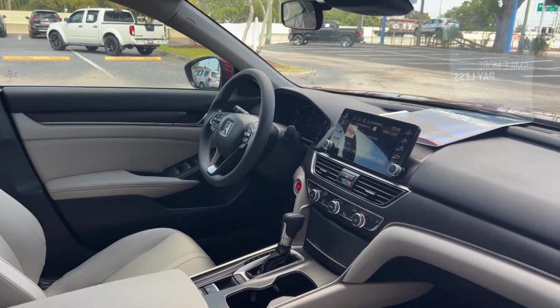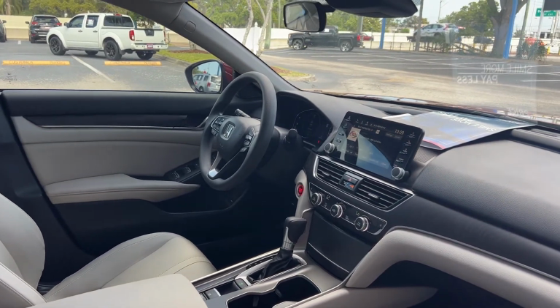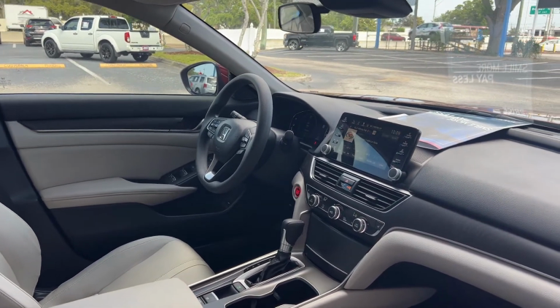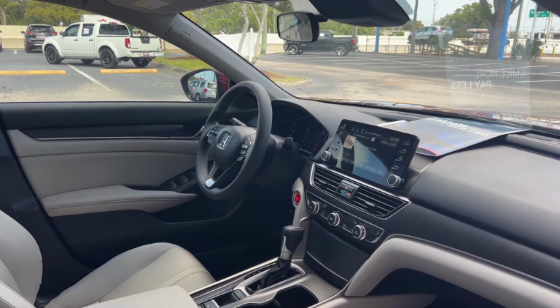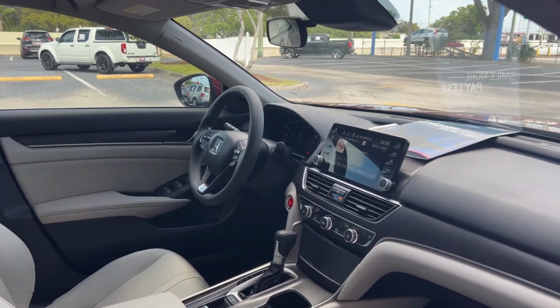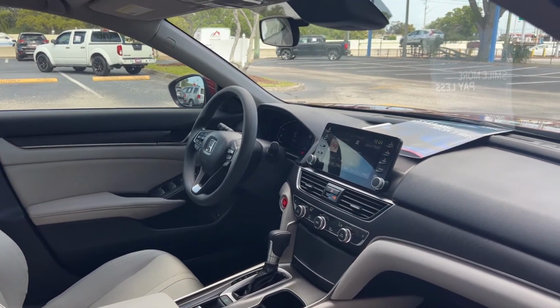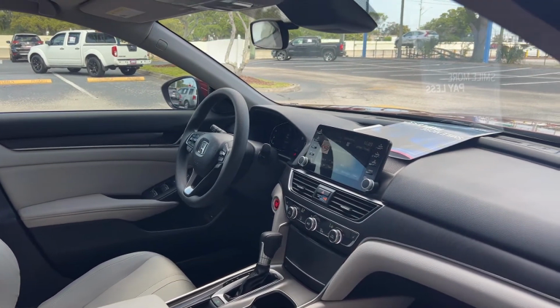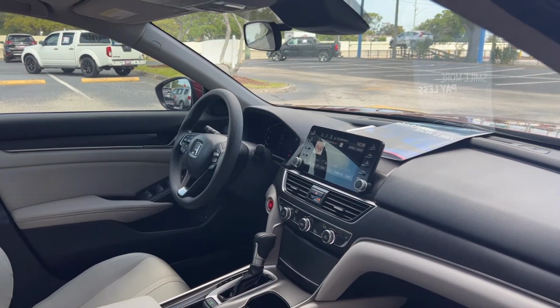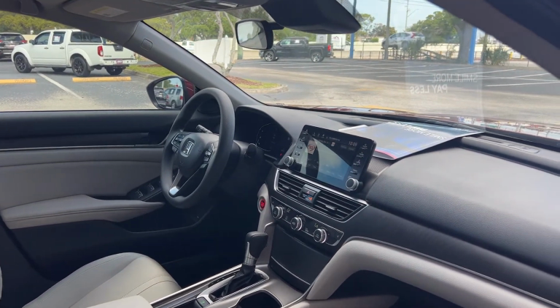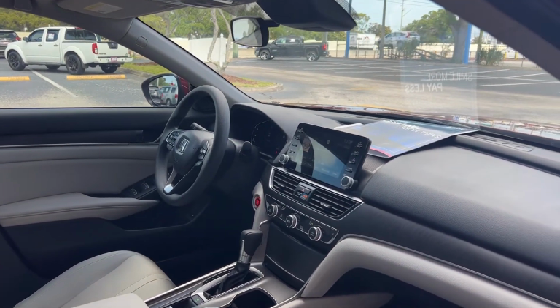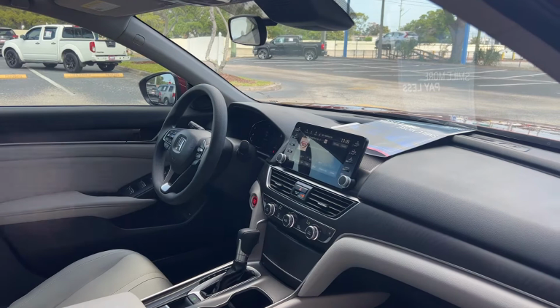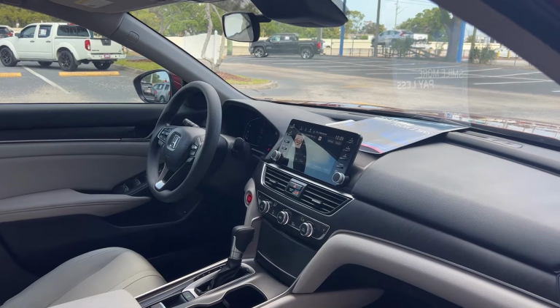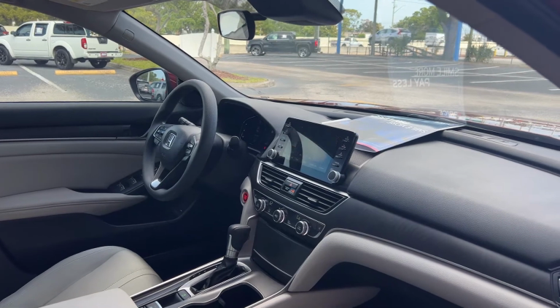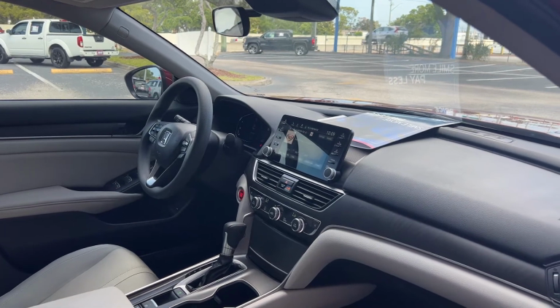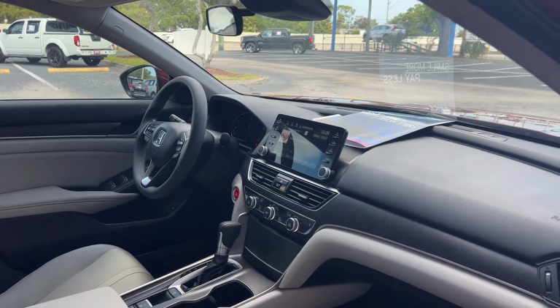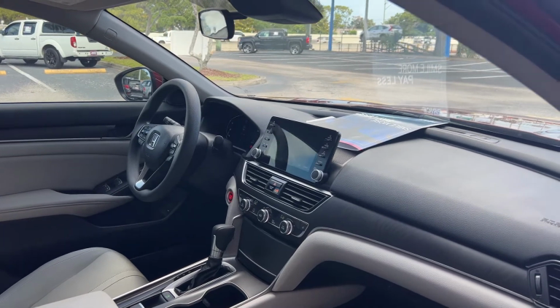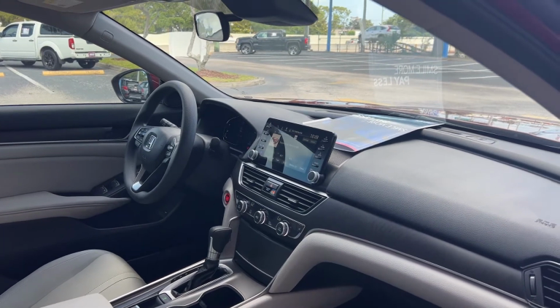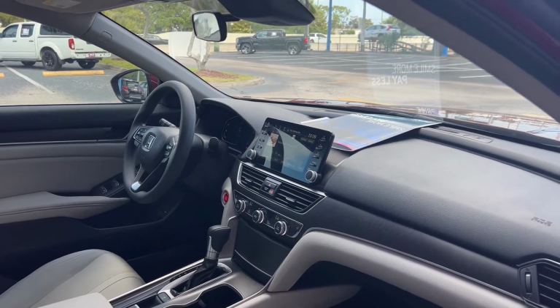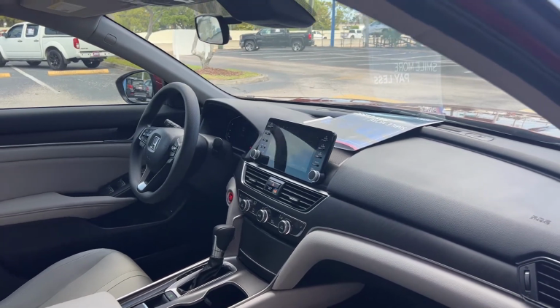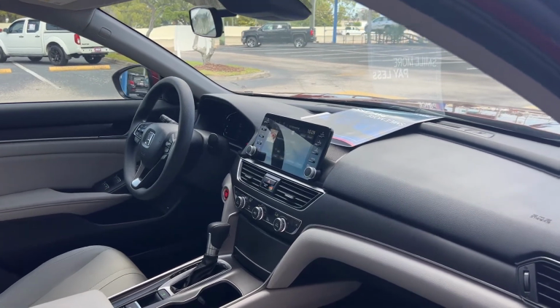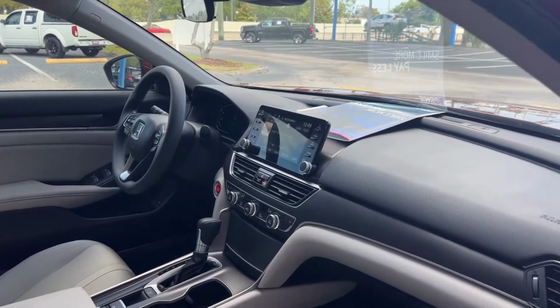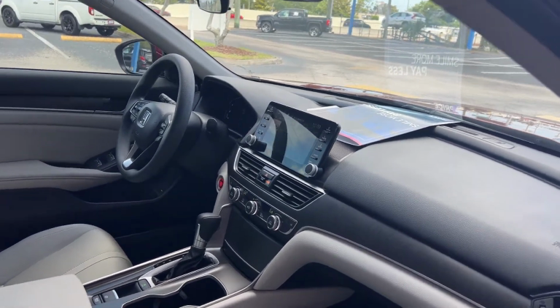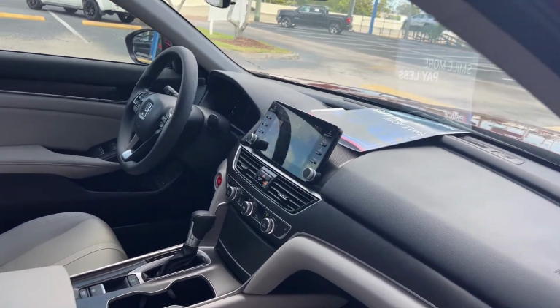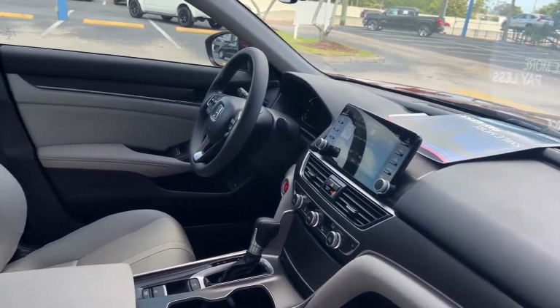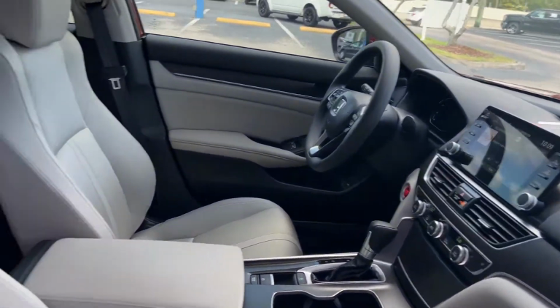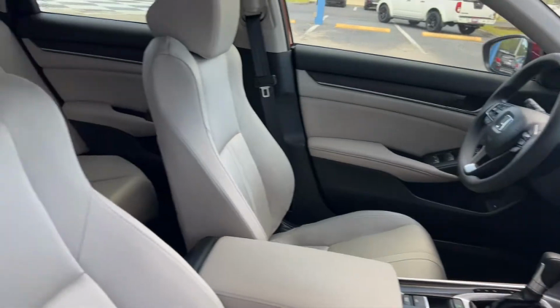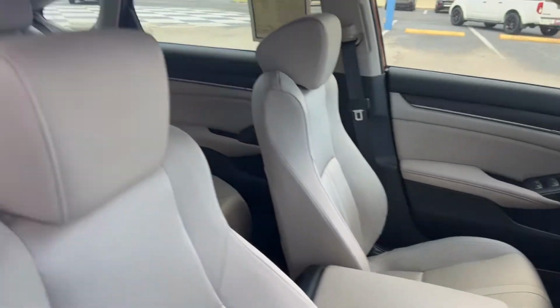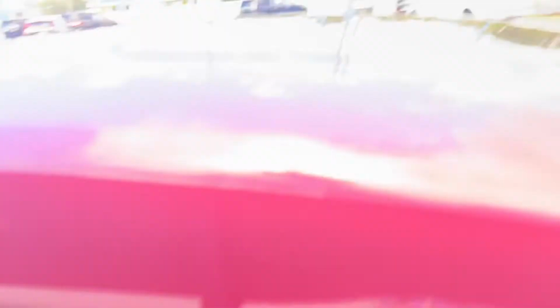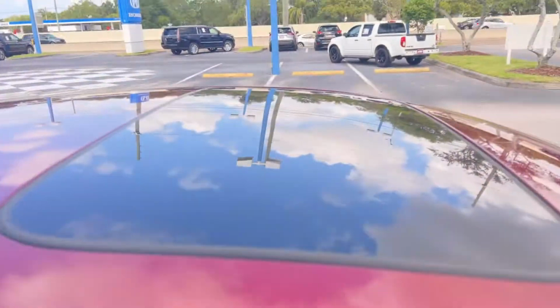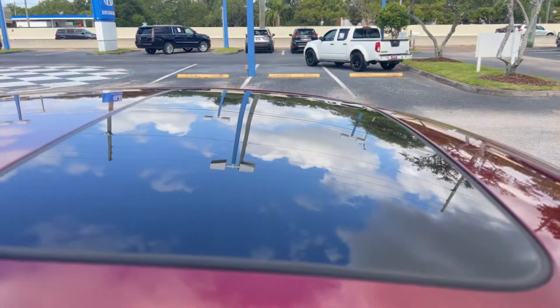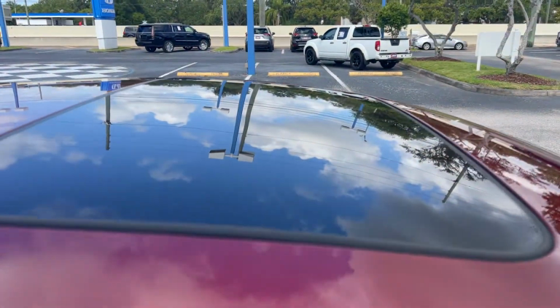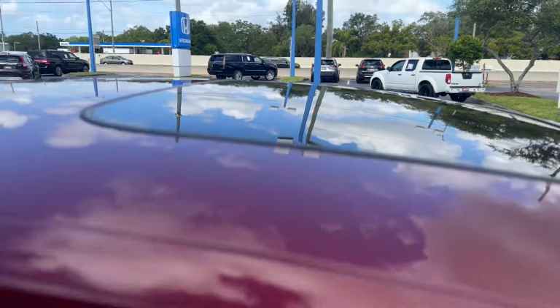Push button start, remote start, electronic climate control, heated seats, traction control, and power moonroof.